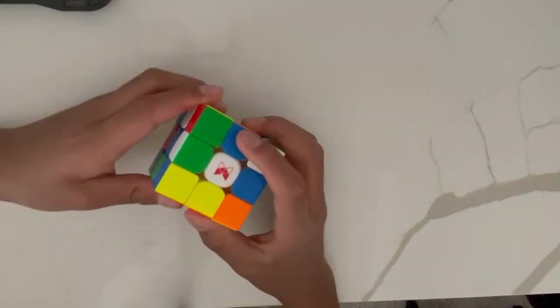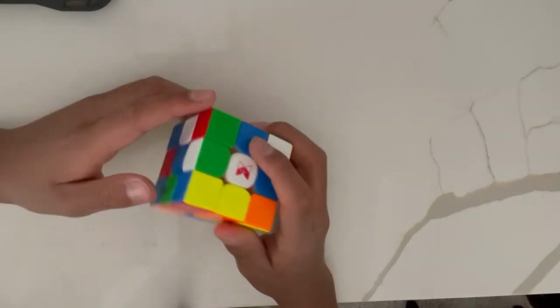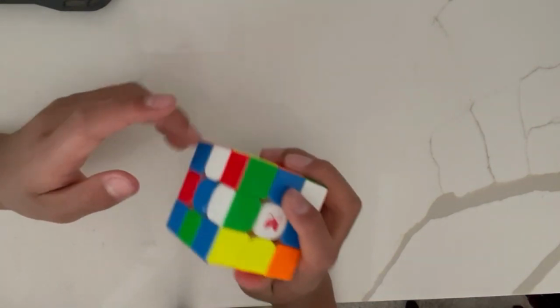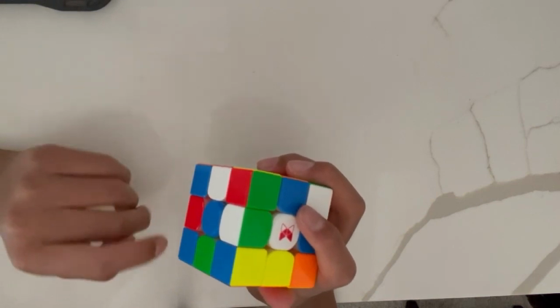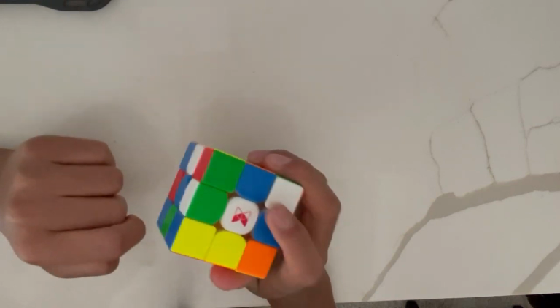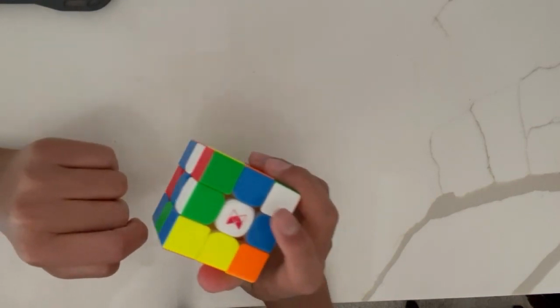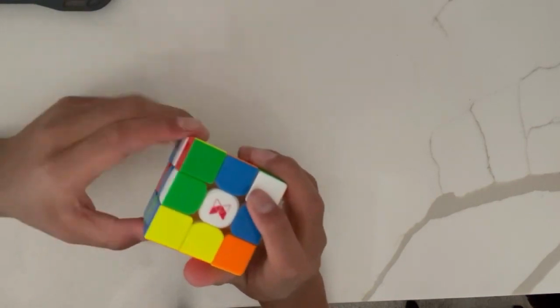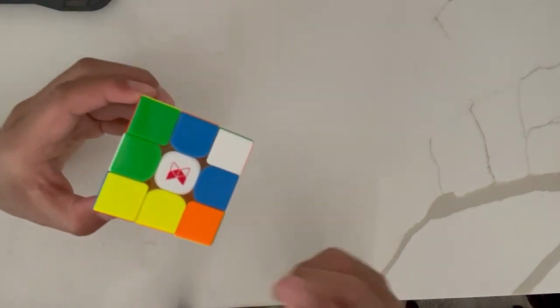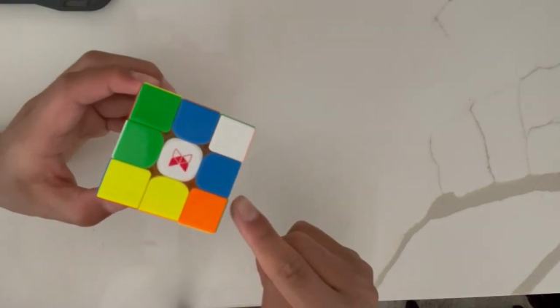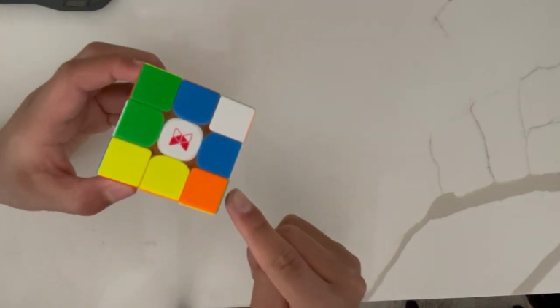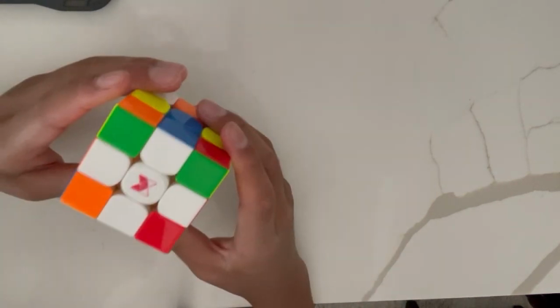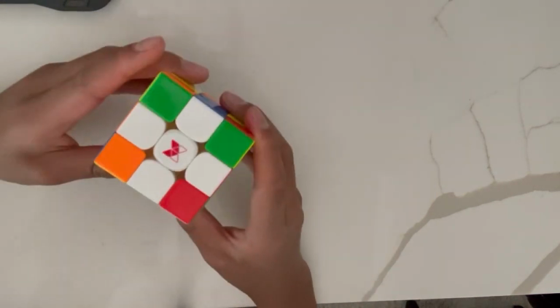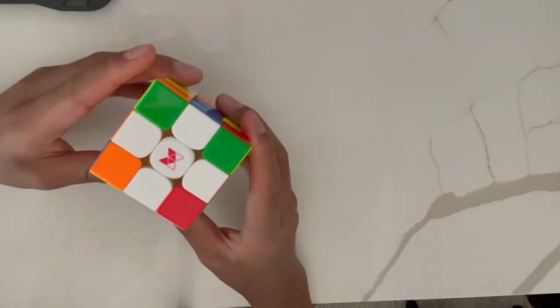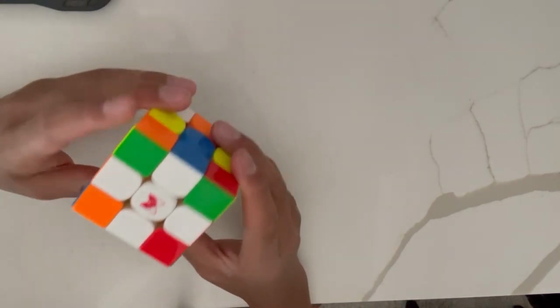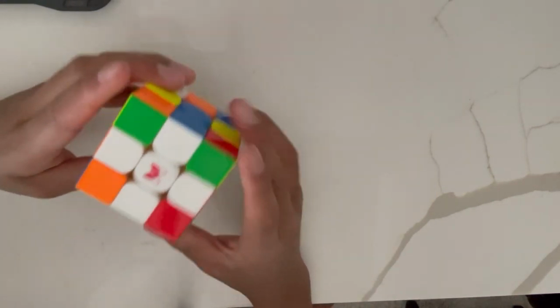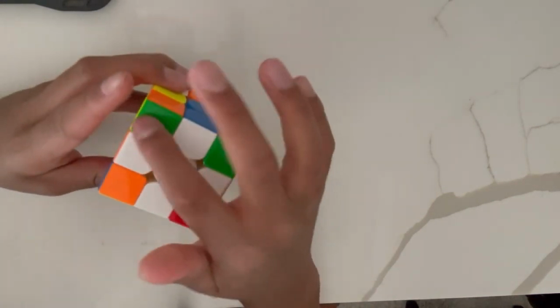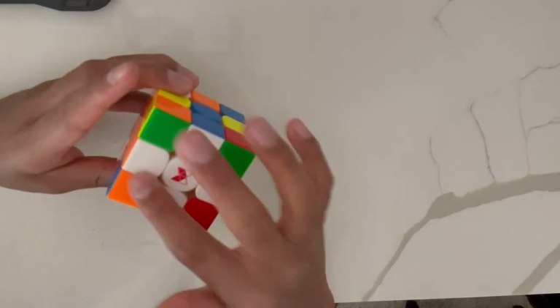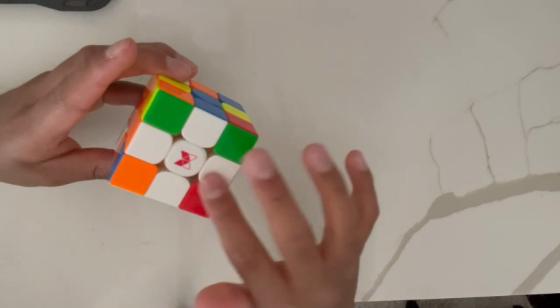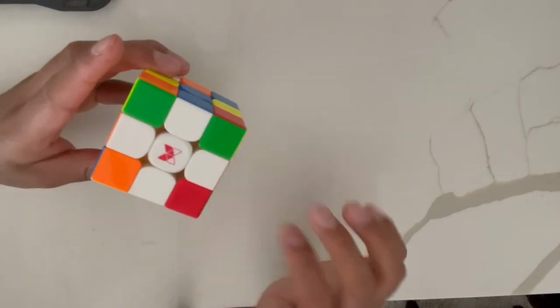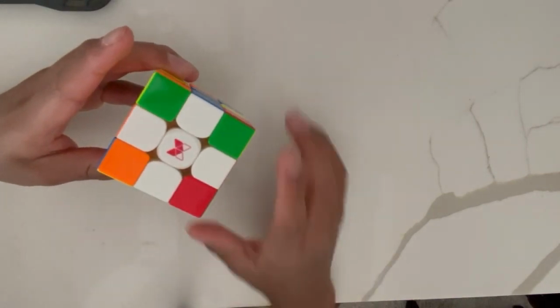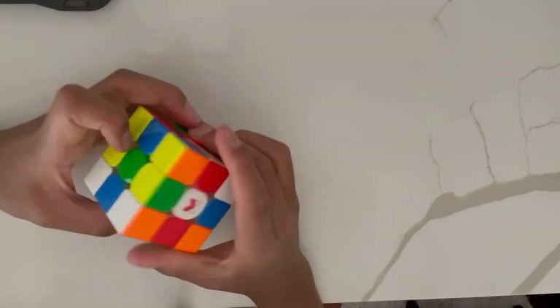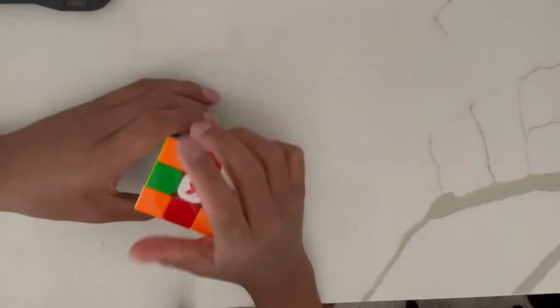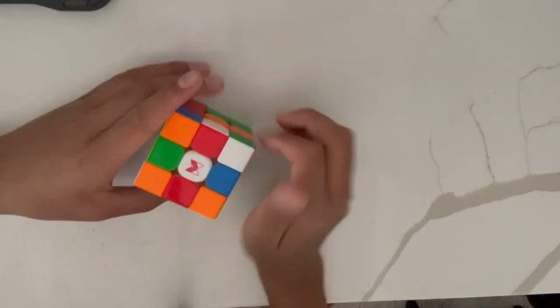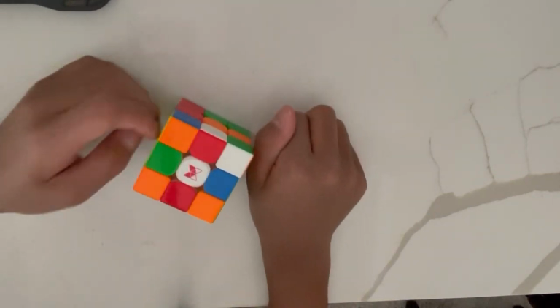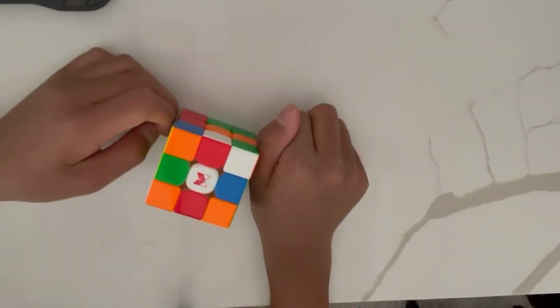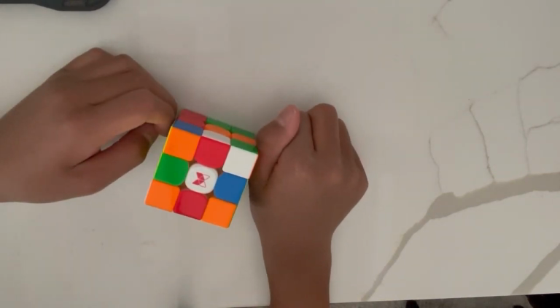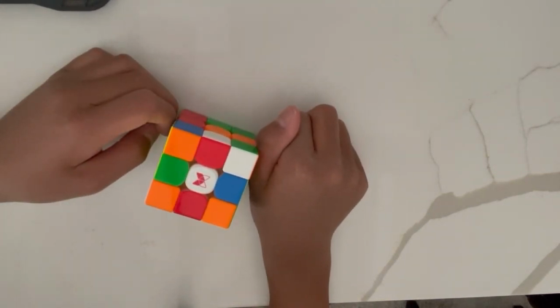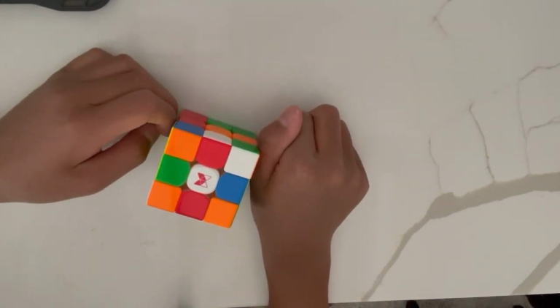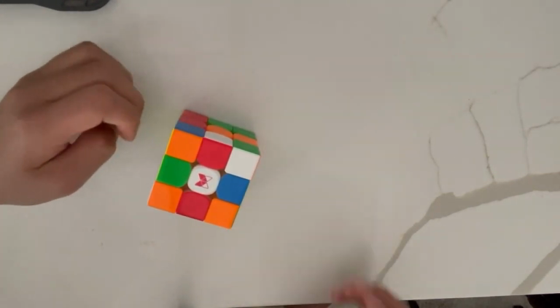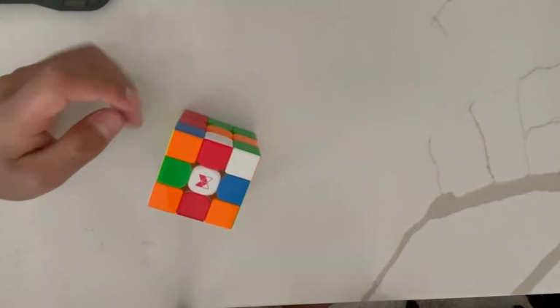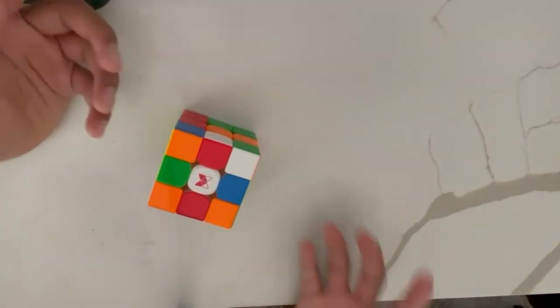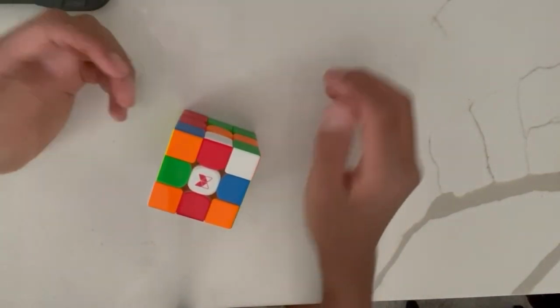Today I'm going to be showing you how to make your cube go from this to this. So this here is the white cross. The first real step to solving a Rubik's Cube is doing the white cross.